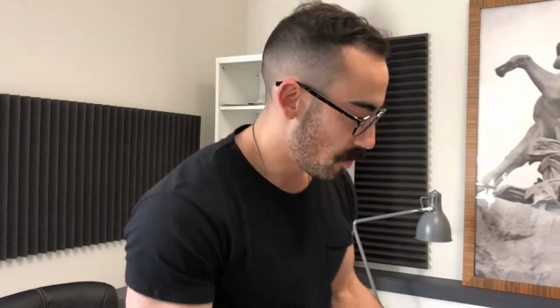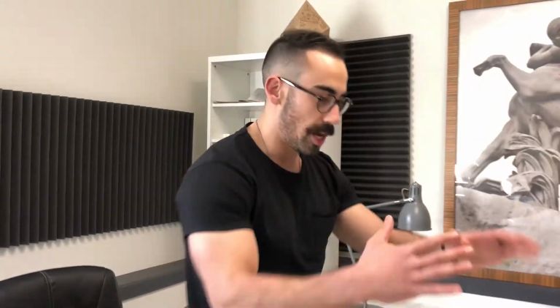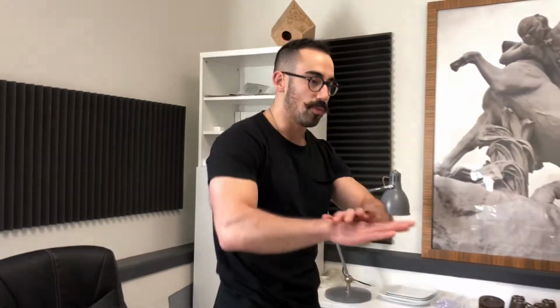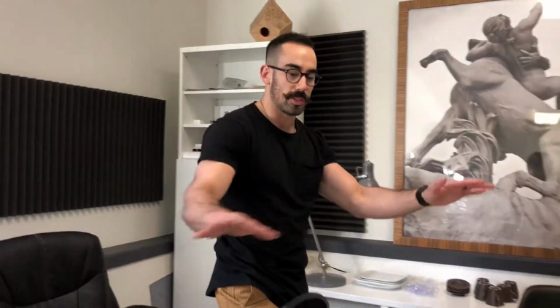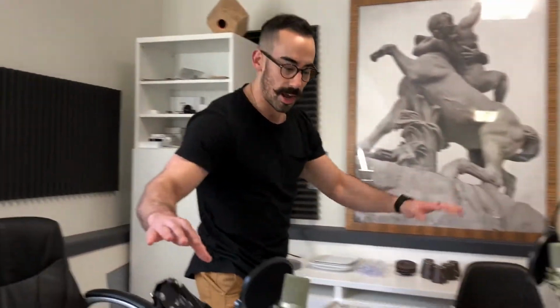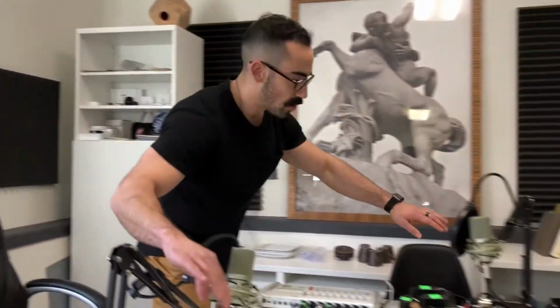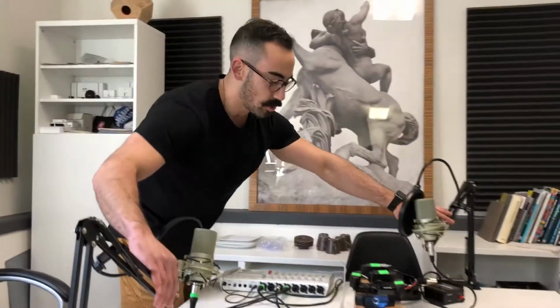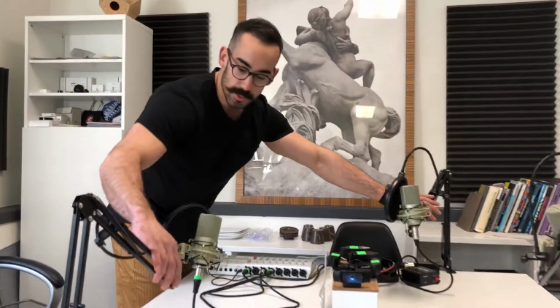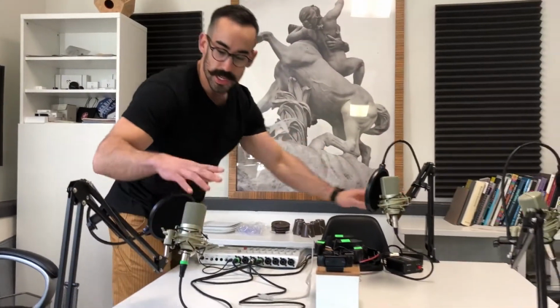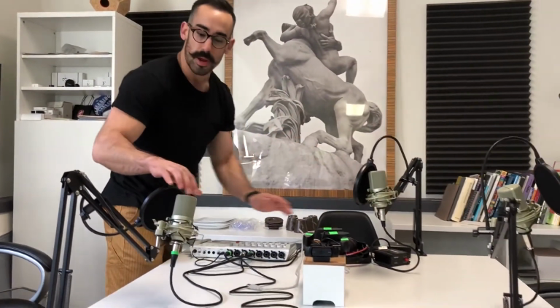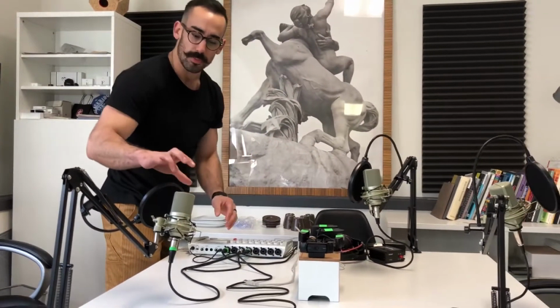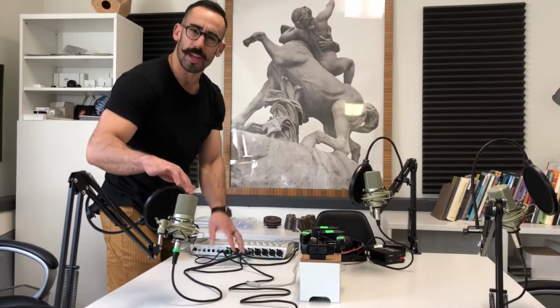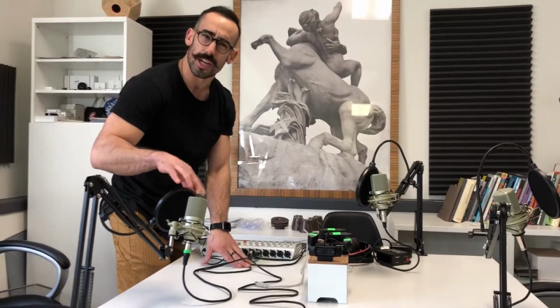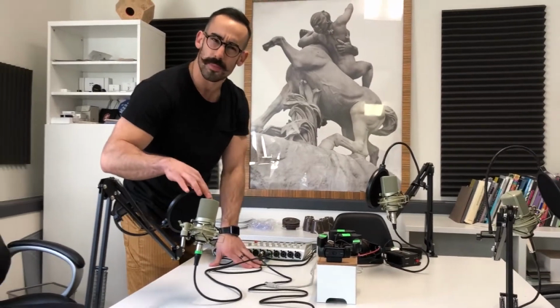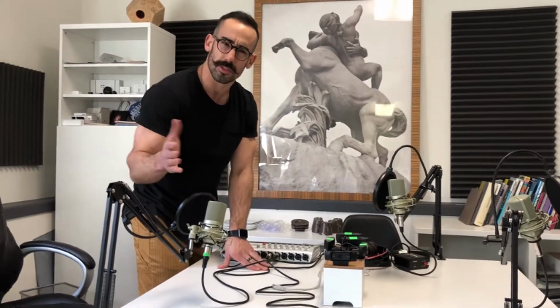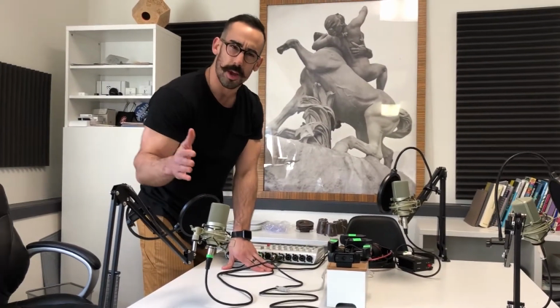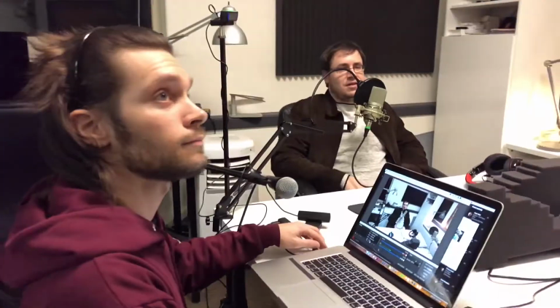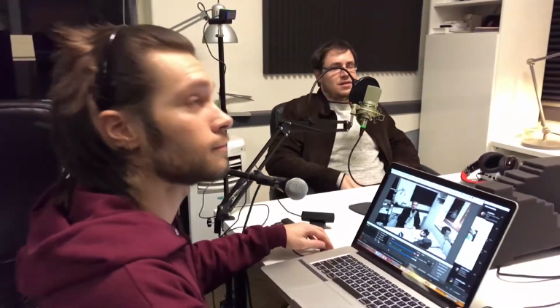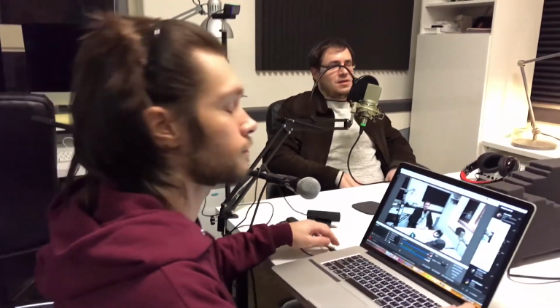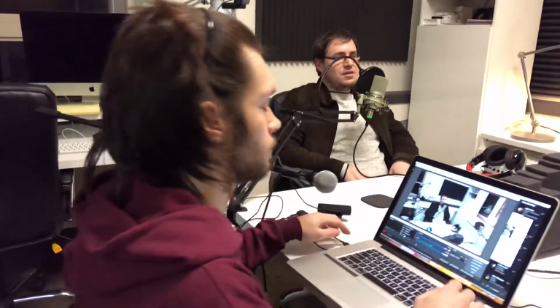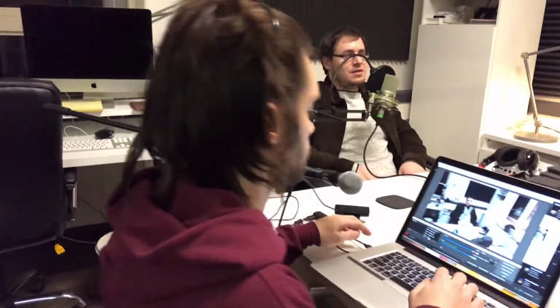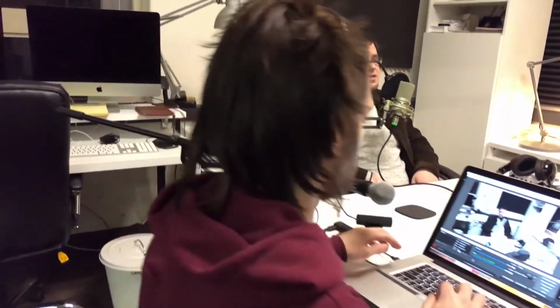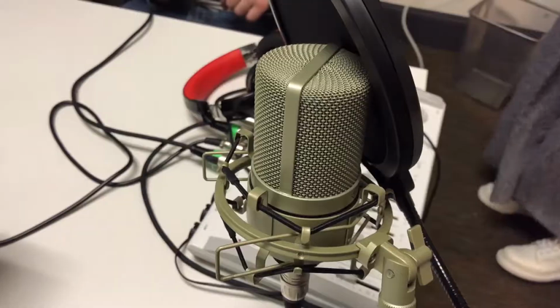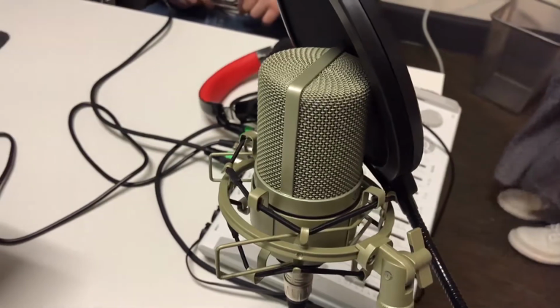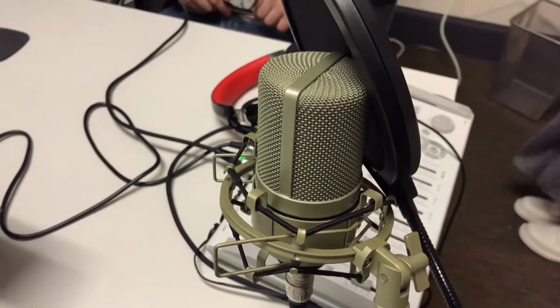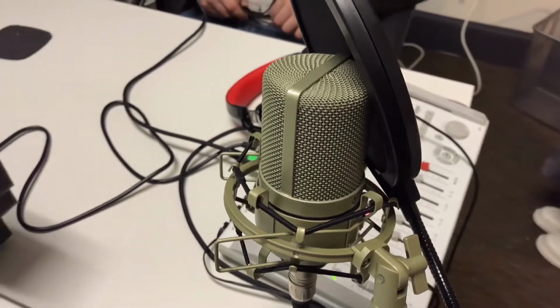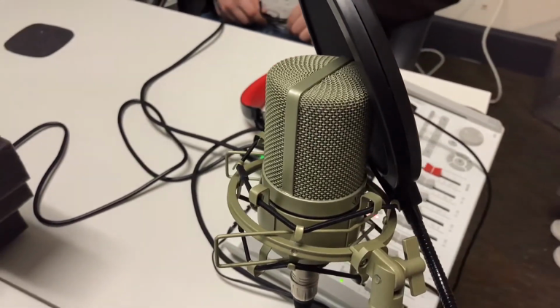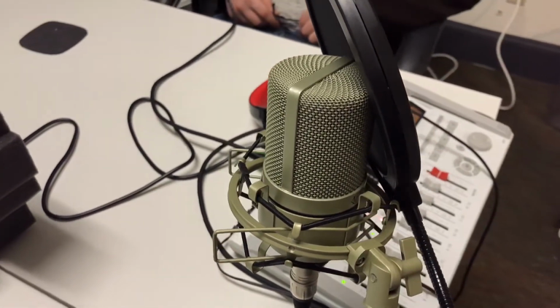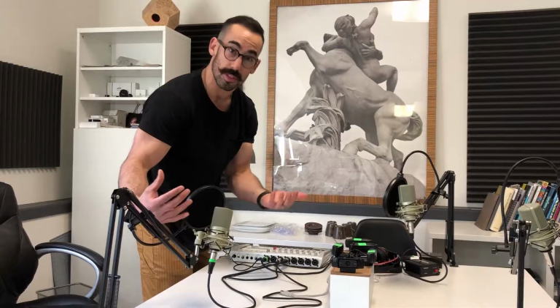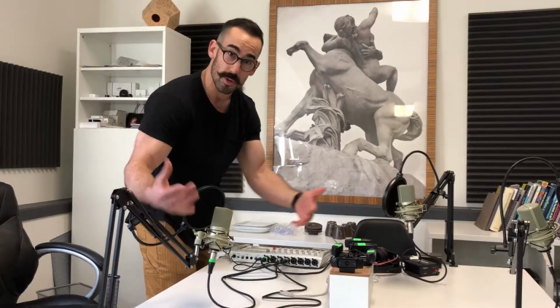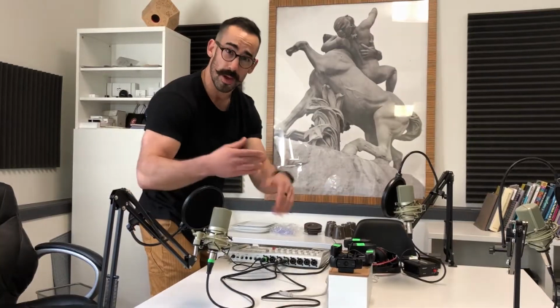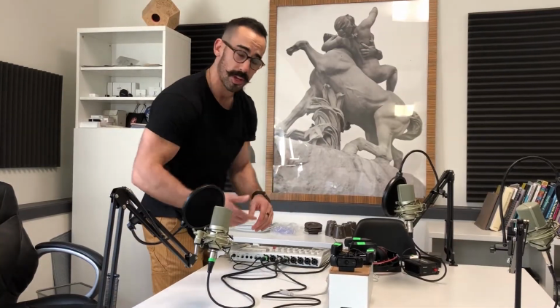We have a table where we all sit at. We have swing arms with condenser mics — you can use dynamic mics, those are a good option too. Either way, we do have a nice pop filter, which could be for your voice, but it could also be for saliva if you don't want that building up.